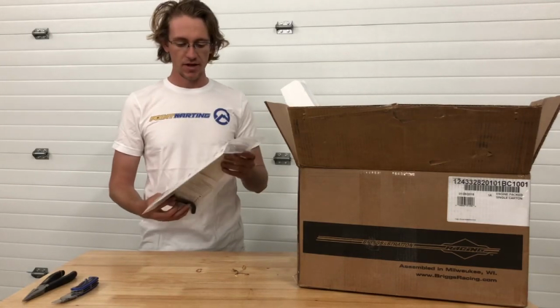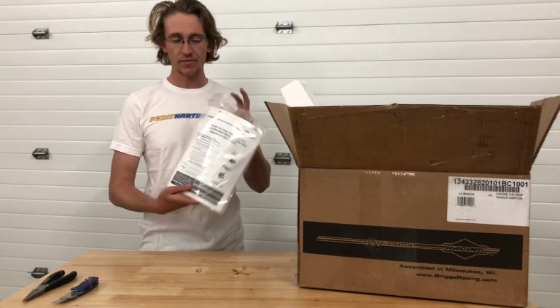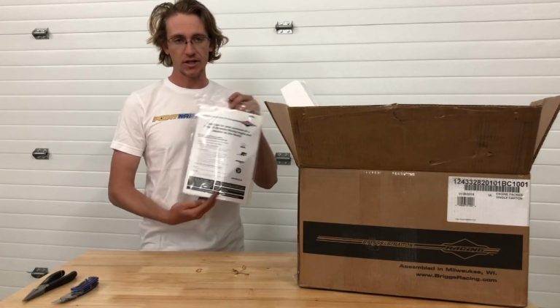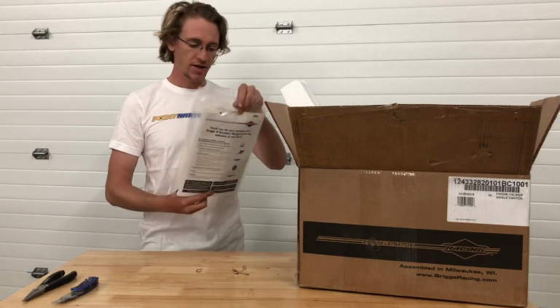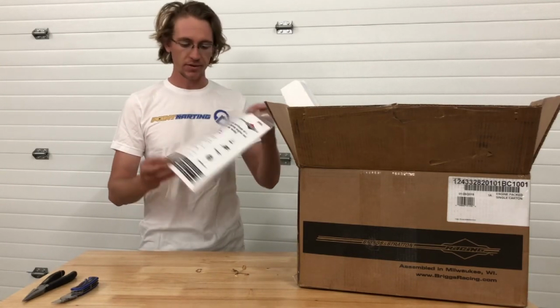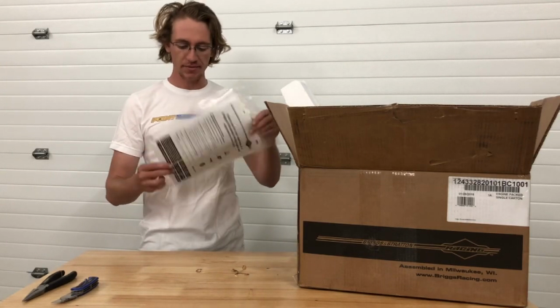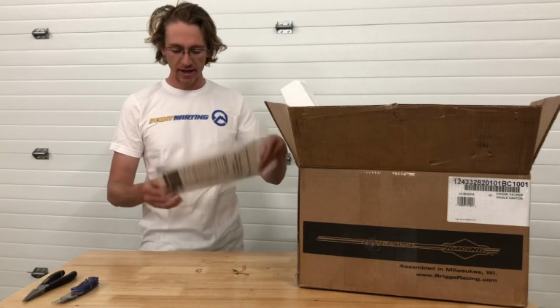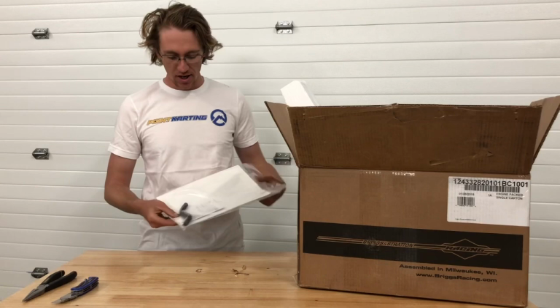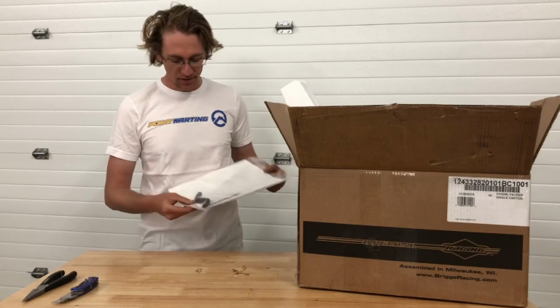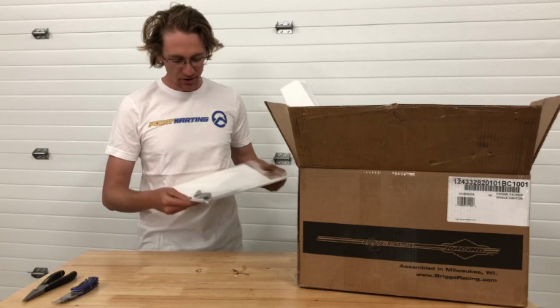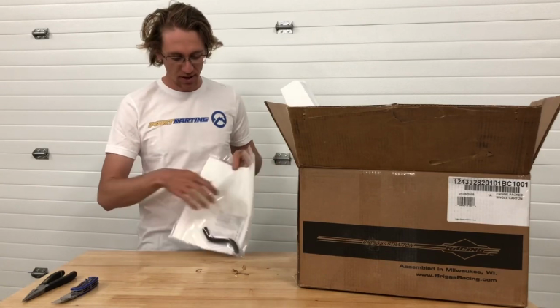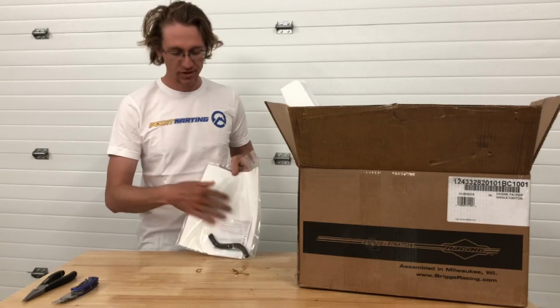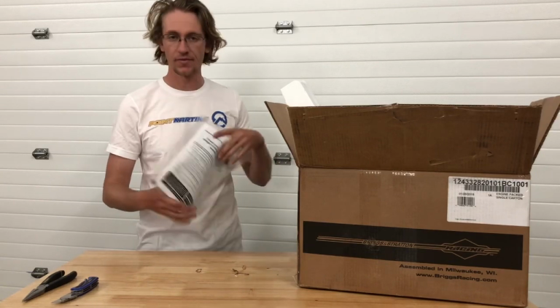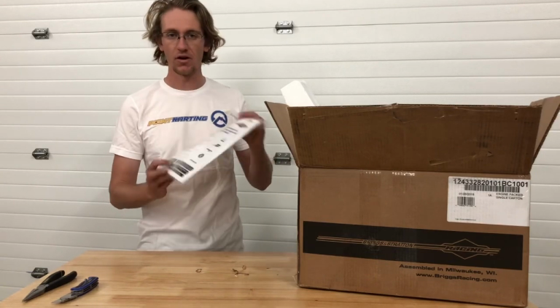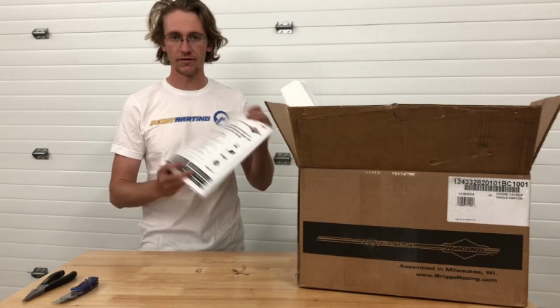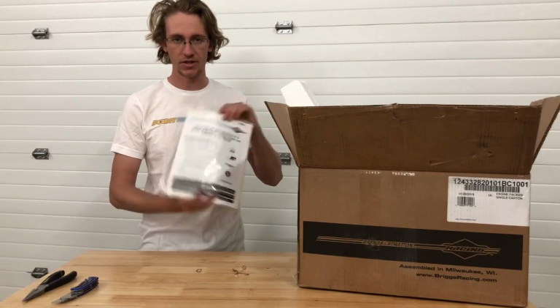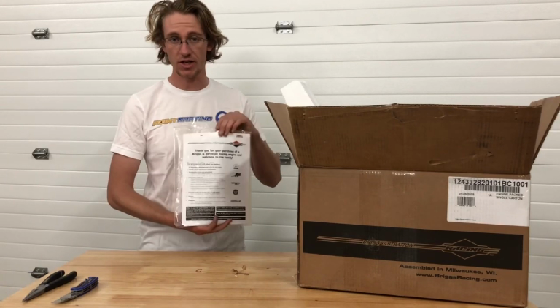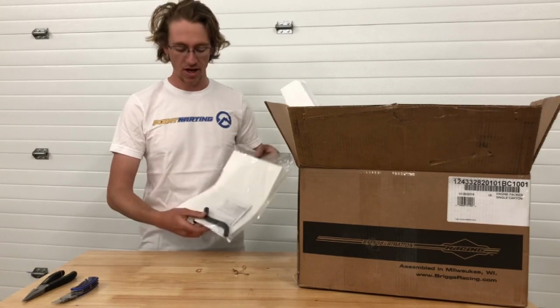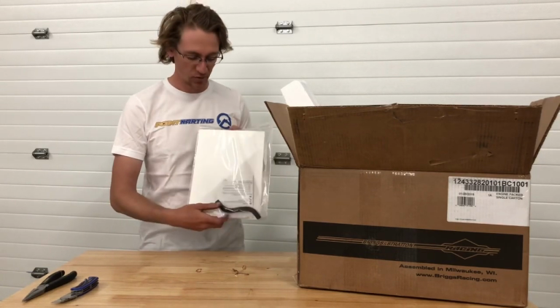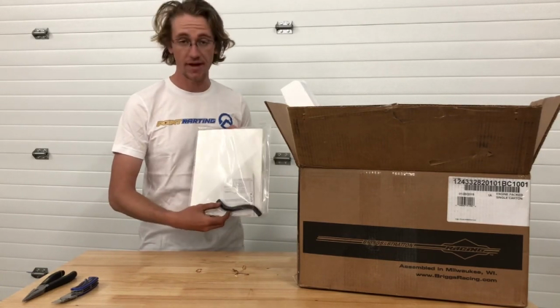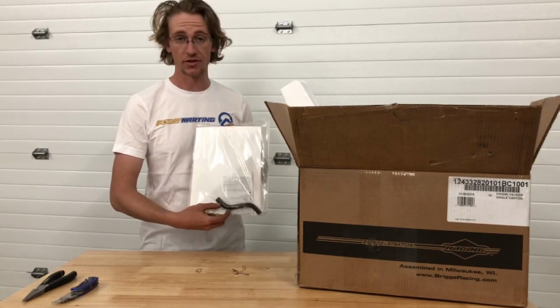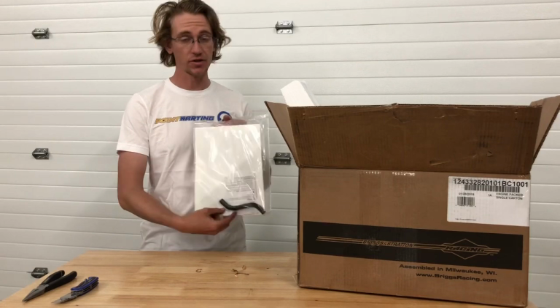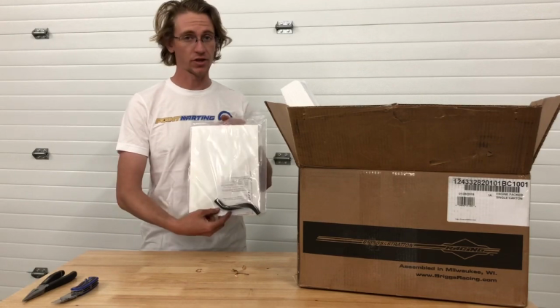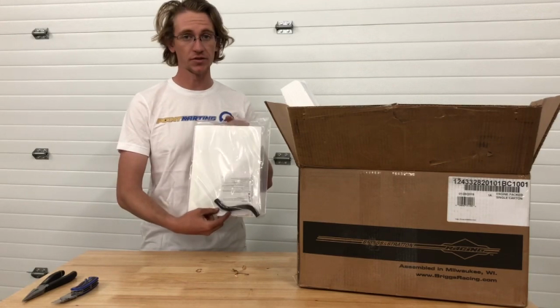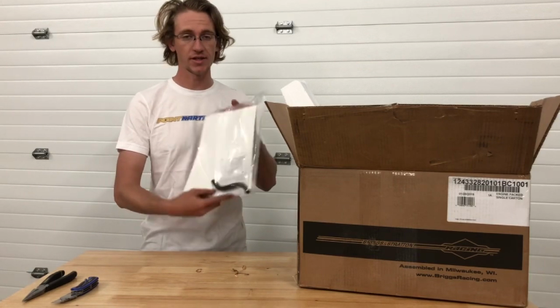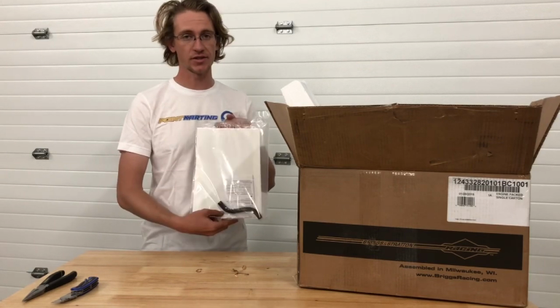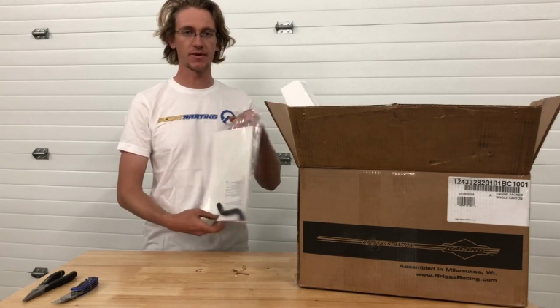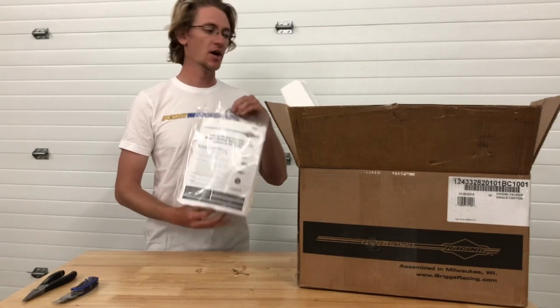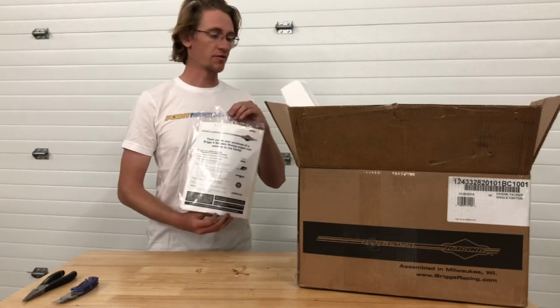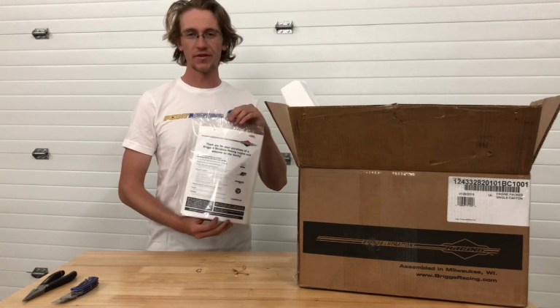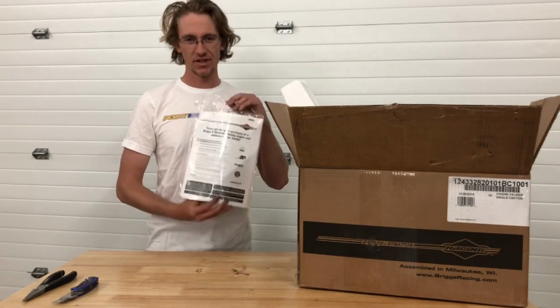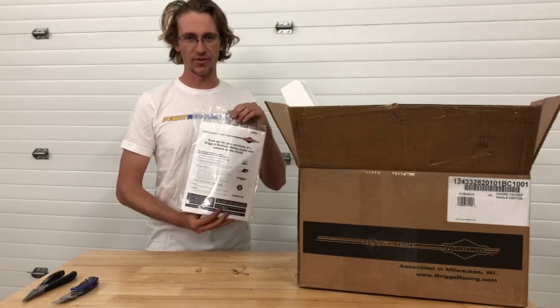This comes in a clear plastic bag, sealed with all of the information that you need, as well as that vent hose. It's really important not to lose this, and that's why I suggest people remove this straight away.